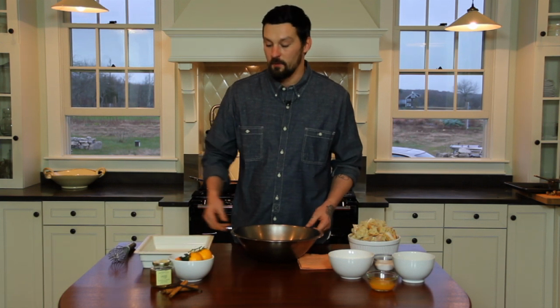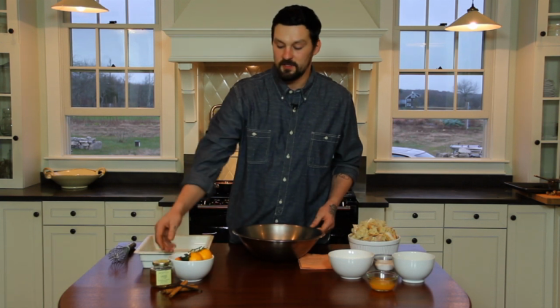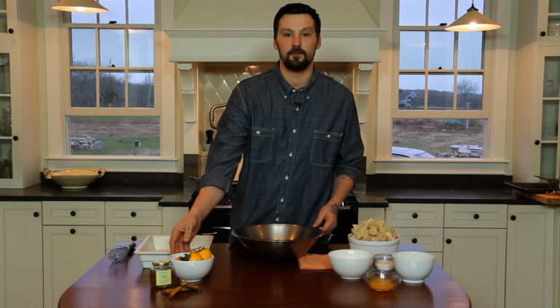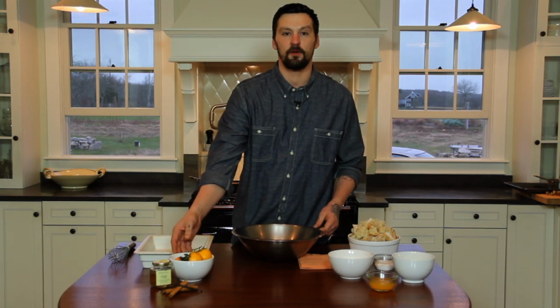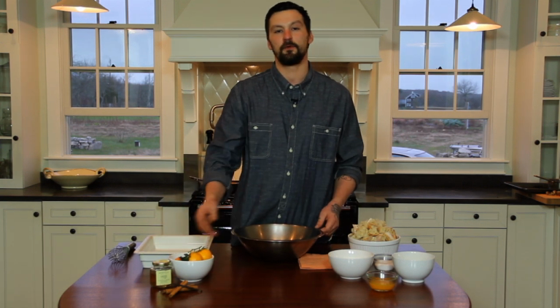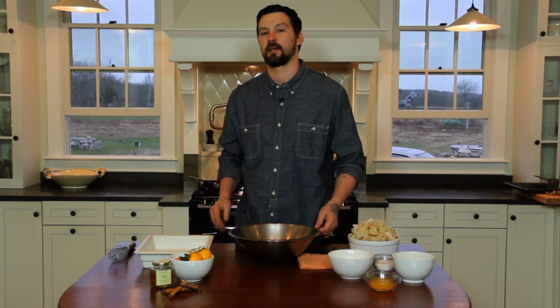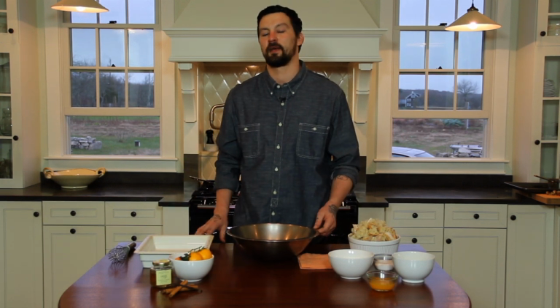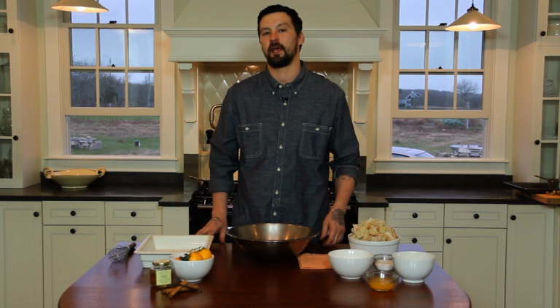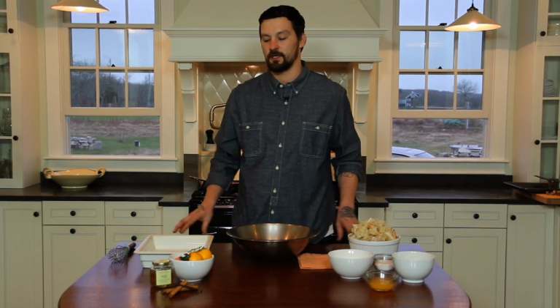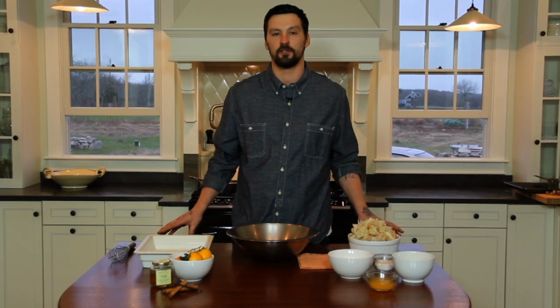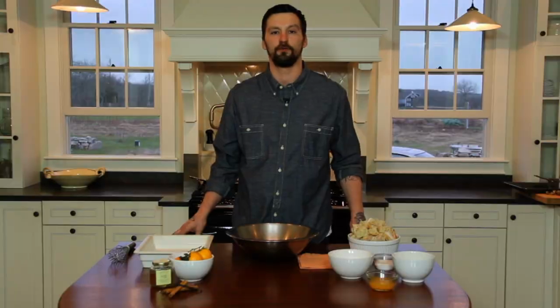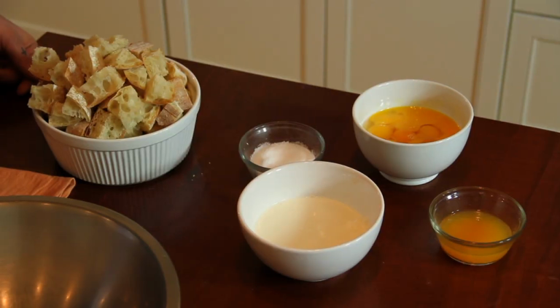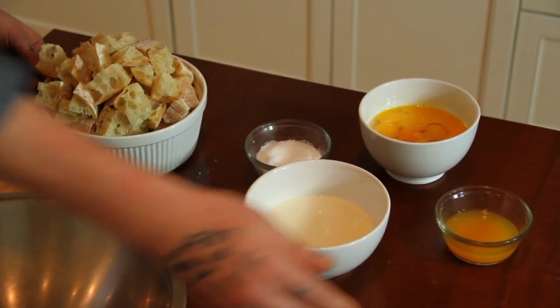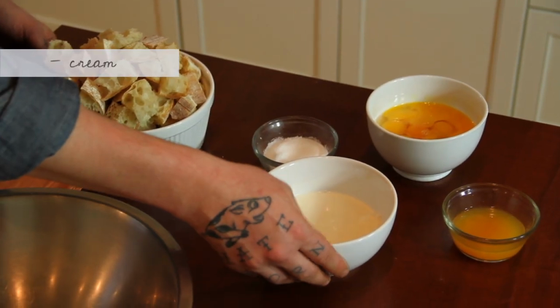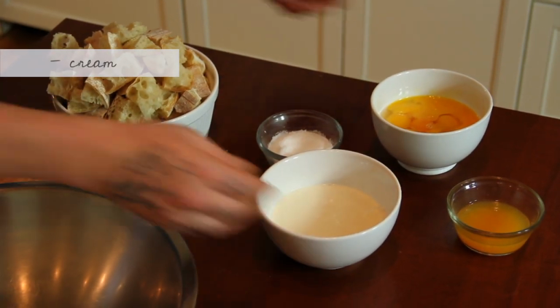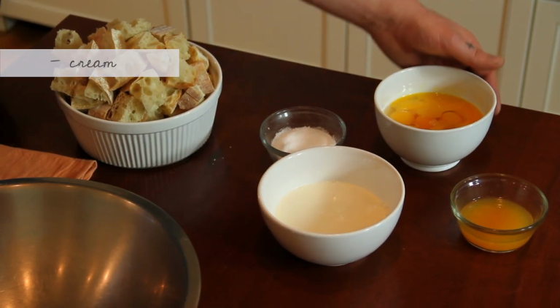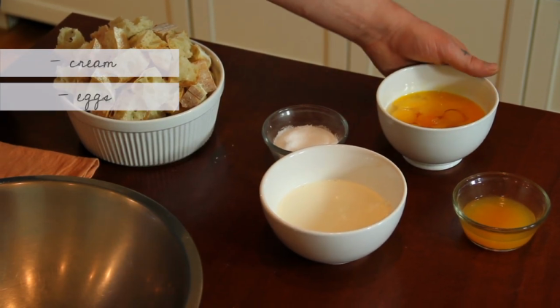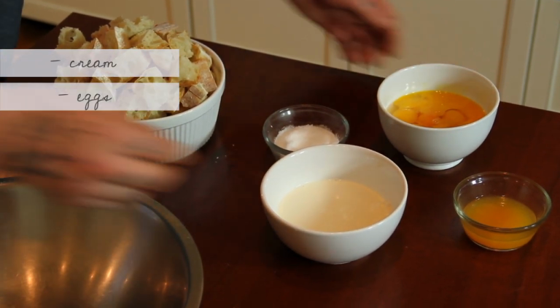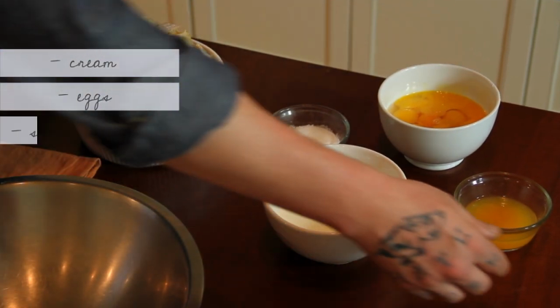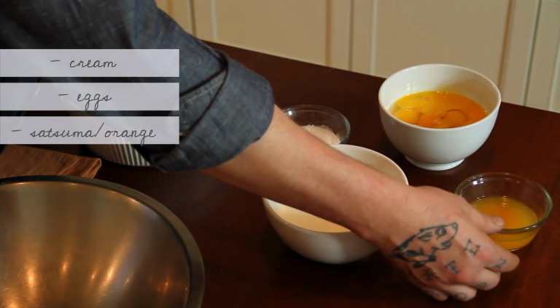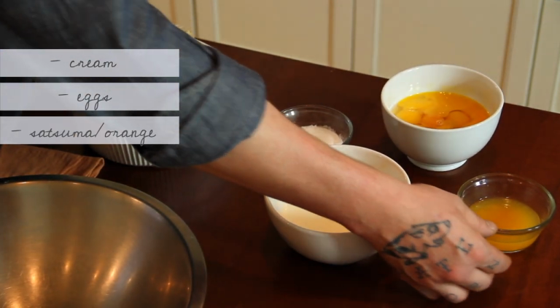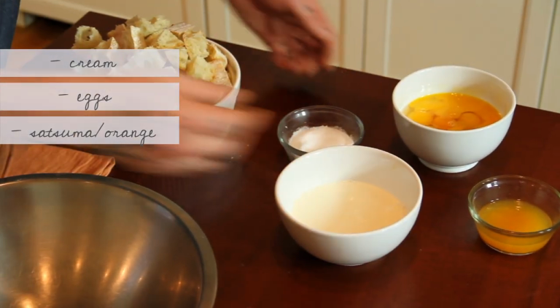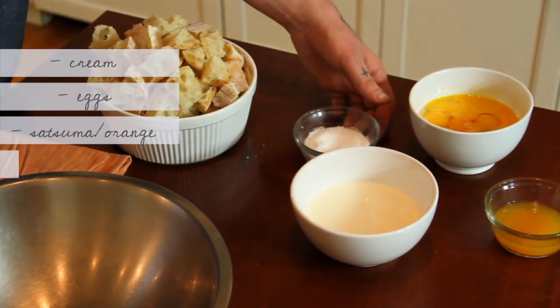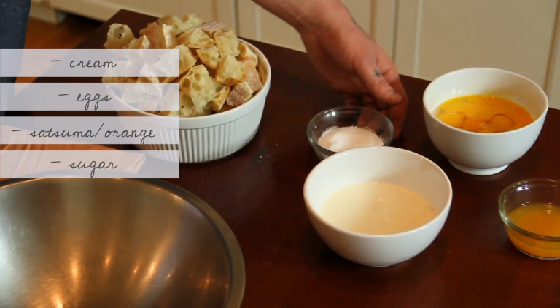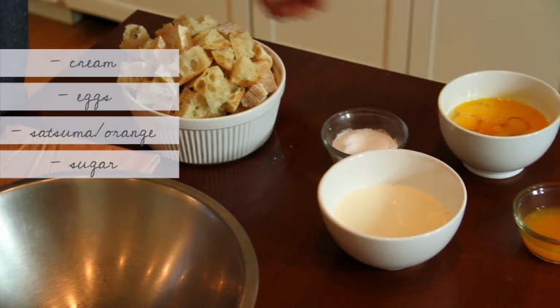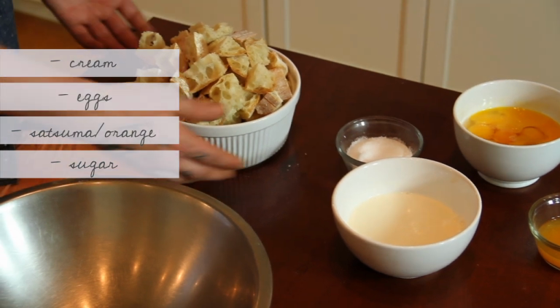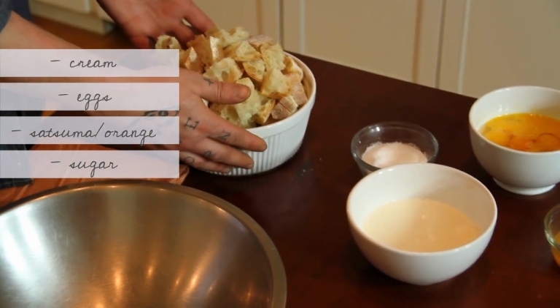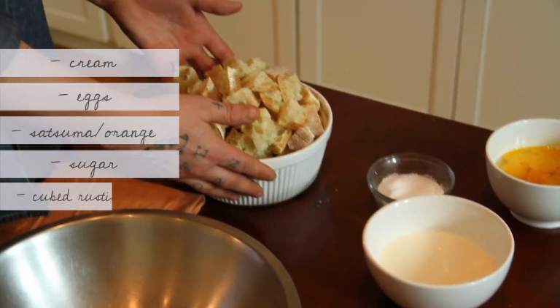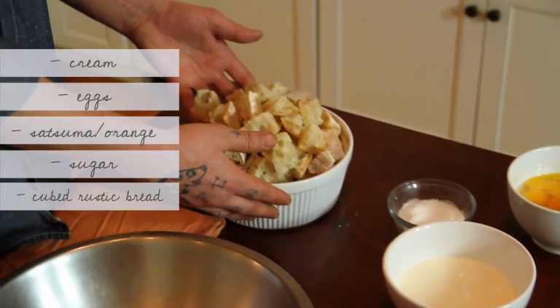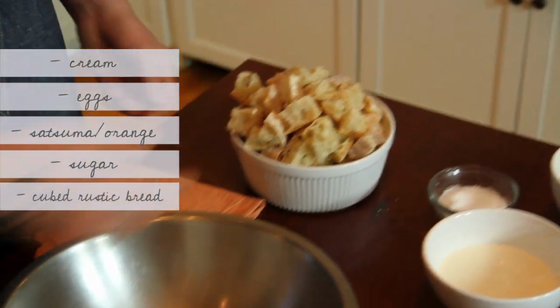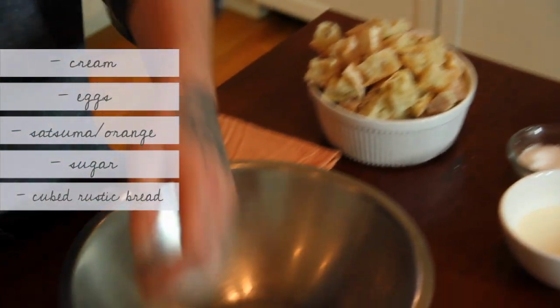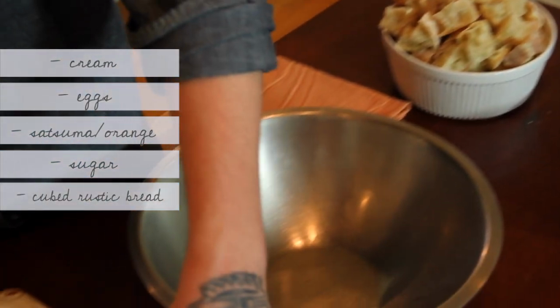We're using satsuma mandarin. If you don't have satsuma mandarin, any traditional orange will do. We have our cream, we have our eggs, we have our satsuma orange, we have our sugar, we have our cubed rustic bread, and we have our greased pan.